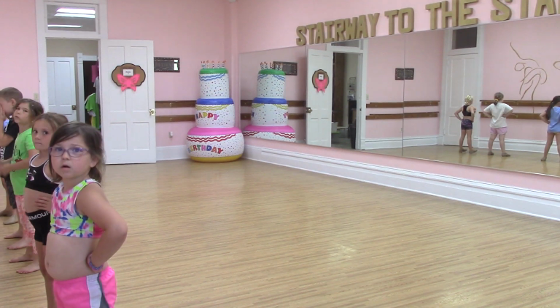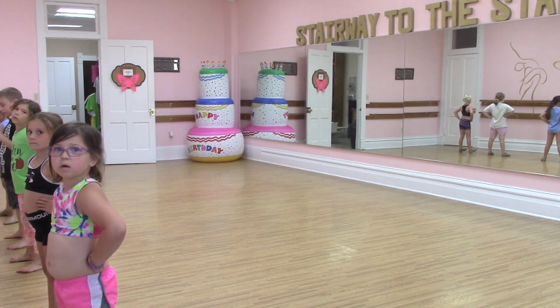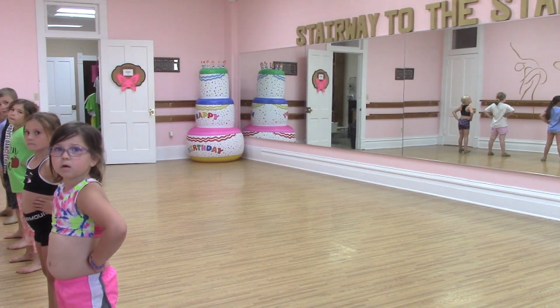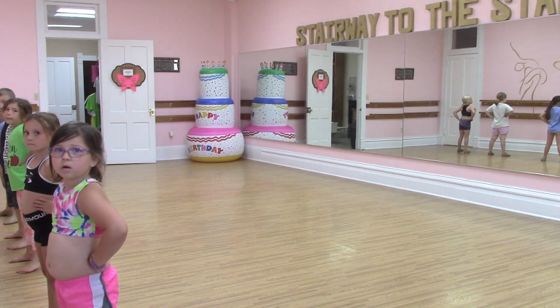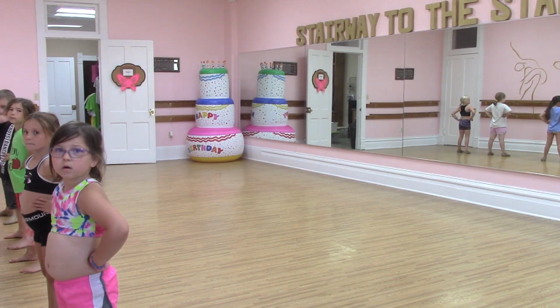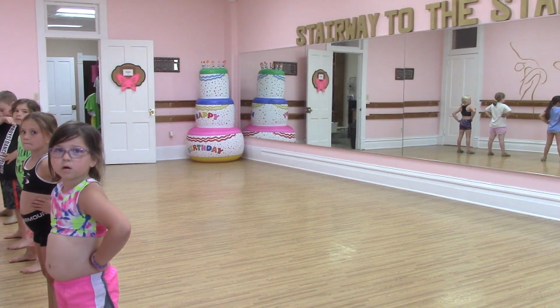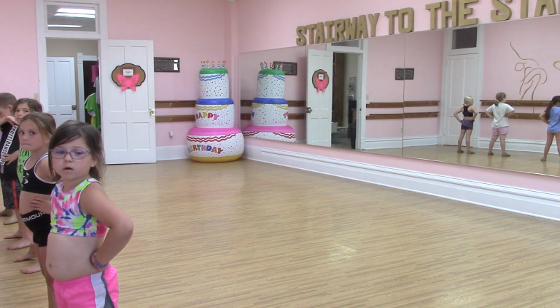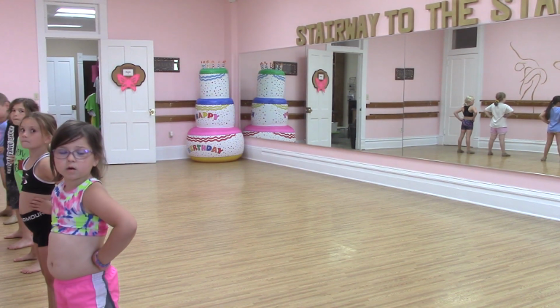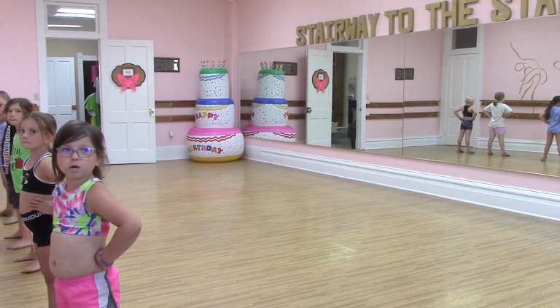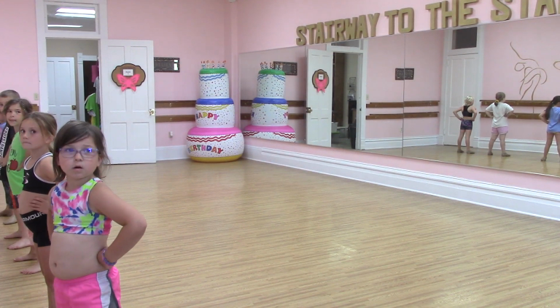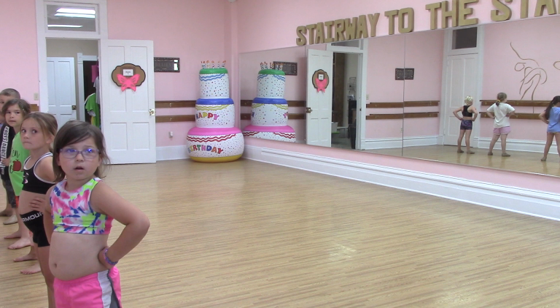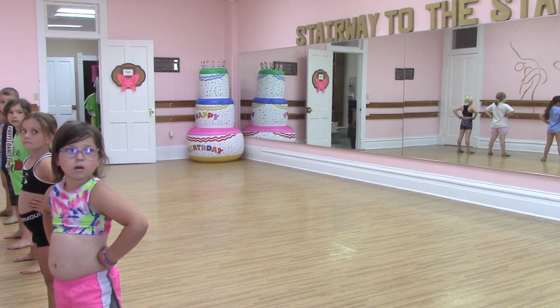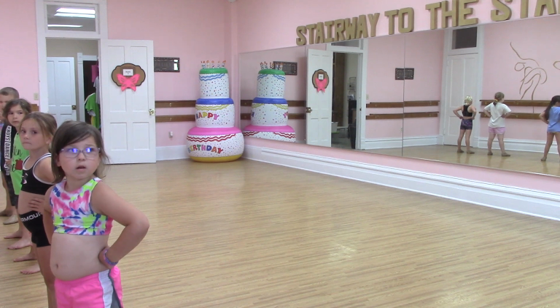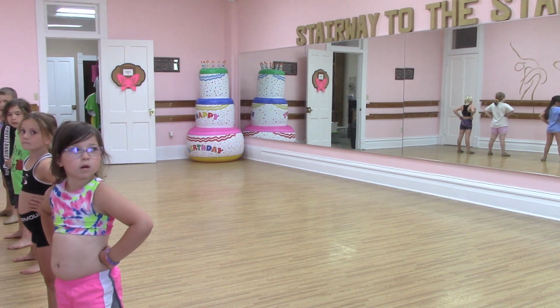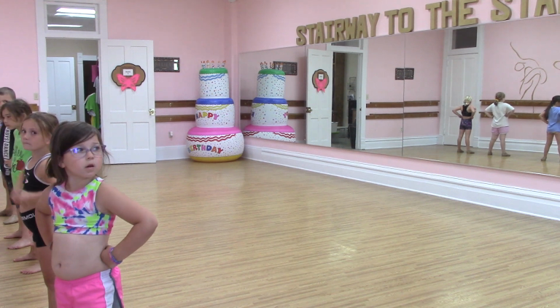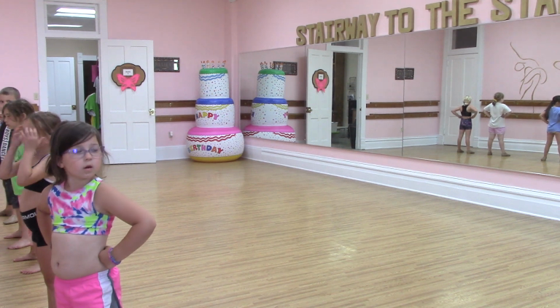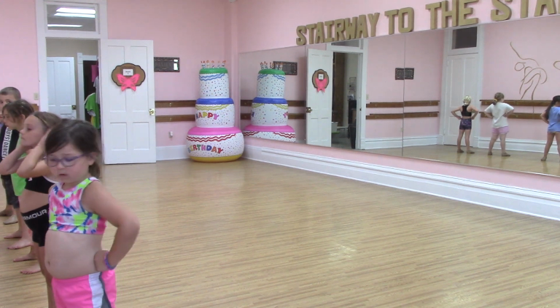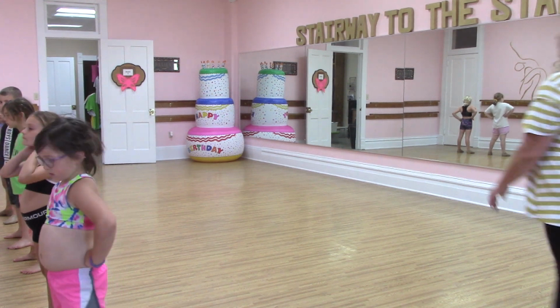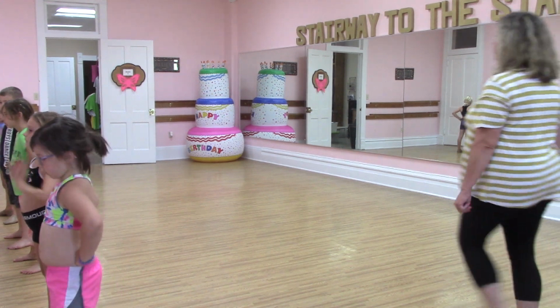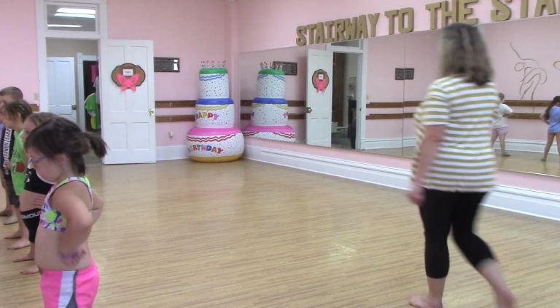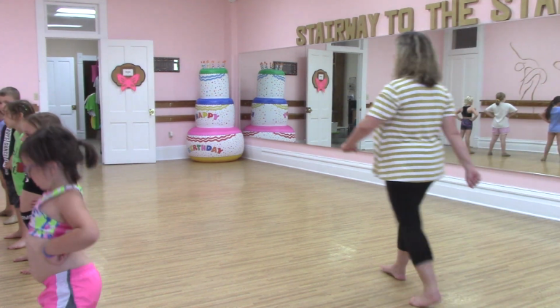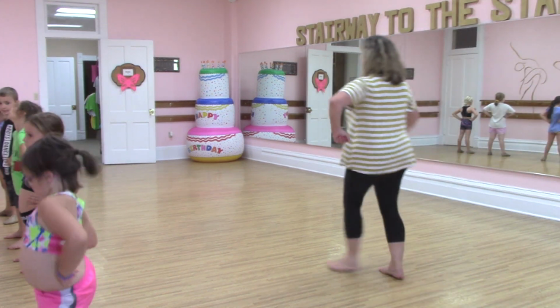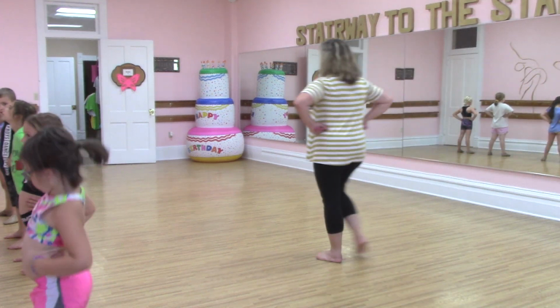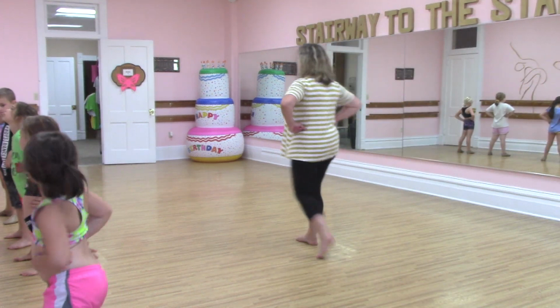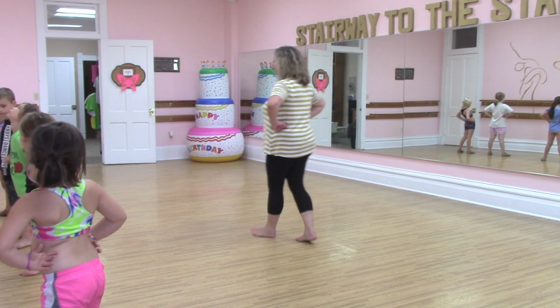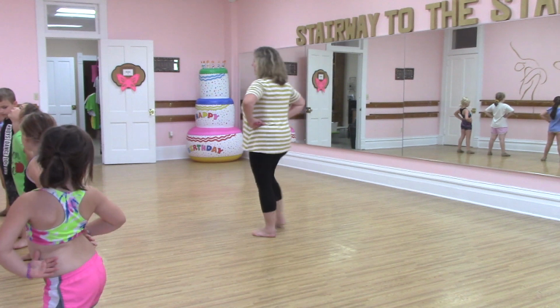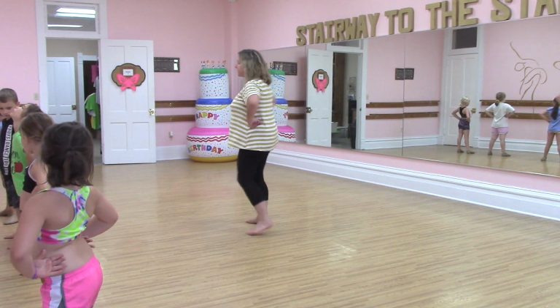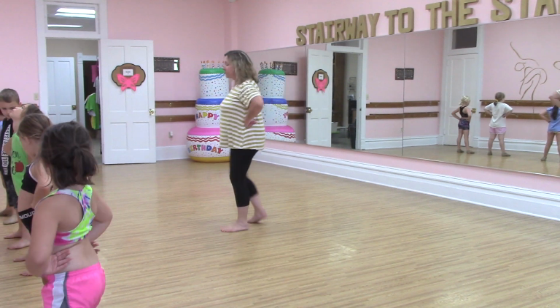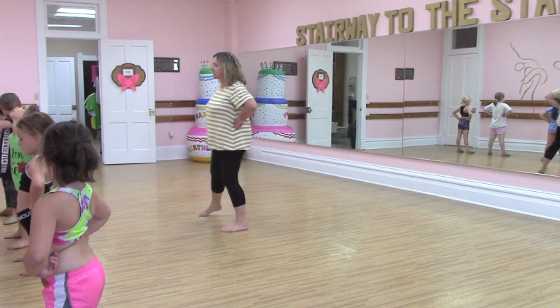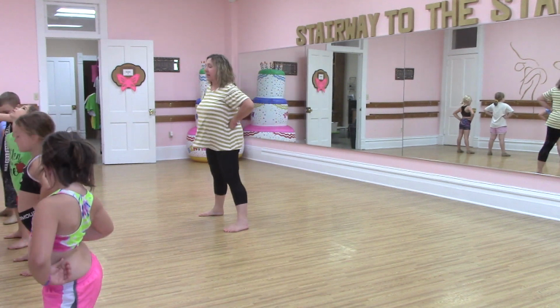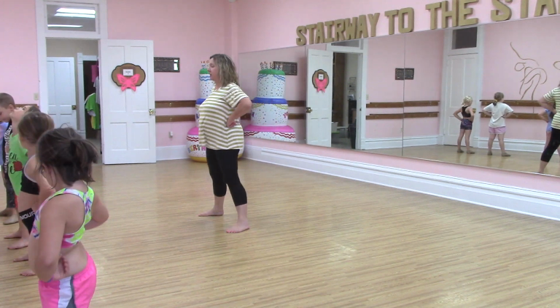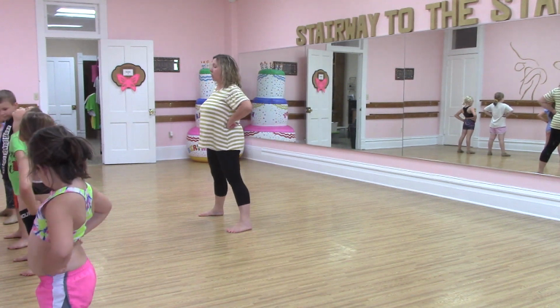This is a walkthrough of Juicy Wiggle on July 6th. So everybody starts with fists on their hips. Feet are apart and your hips go...